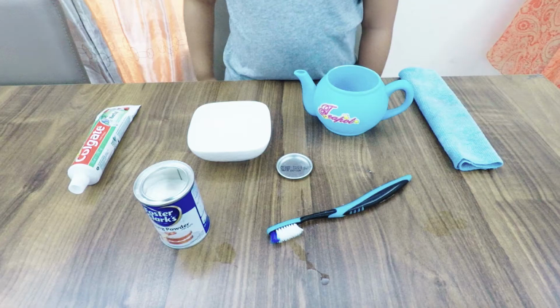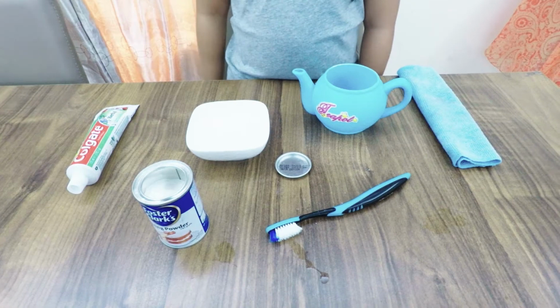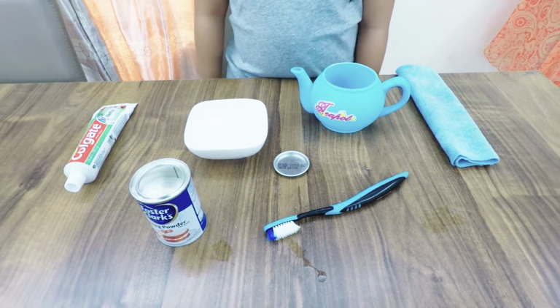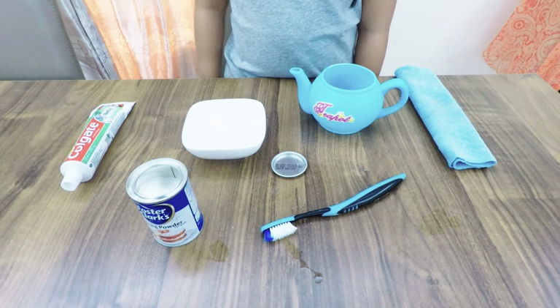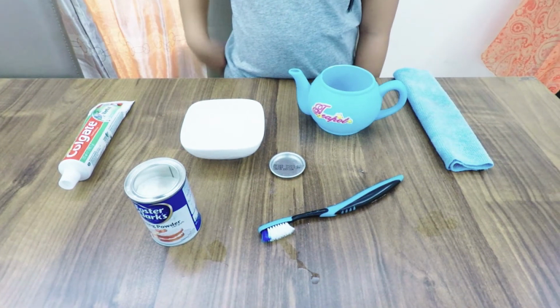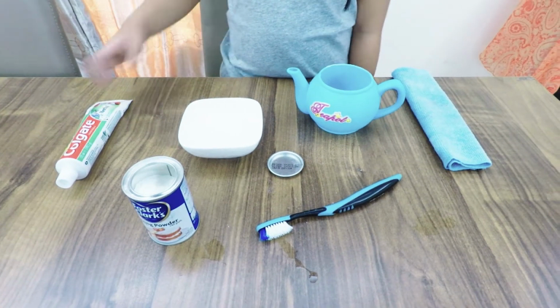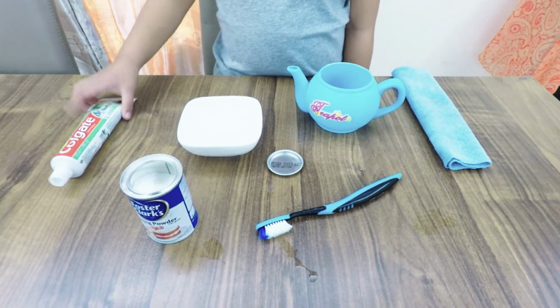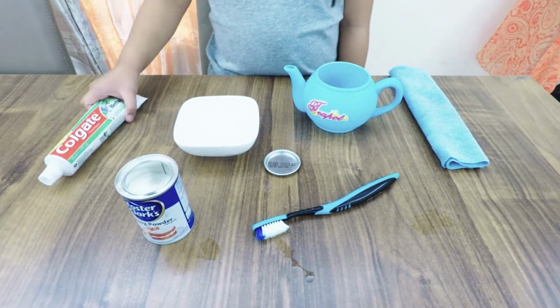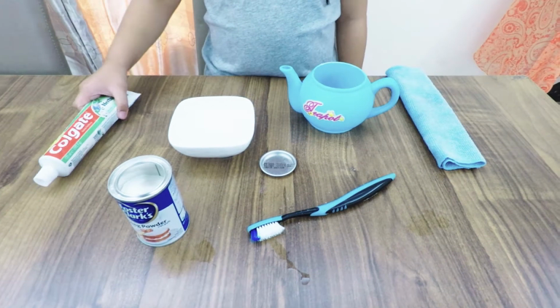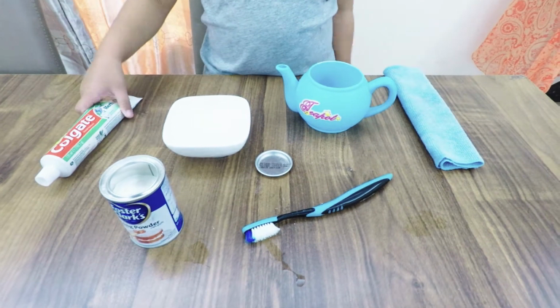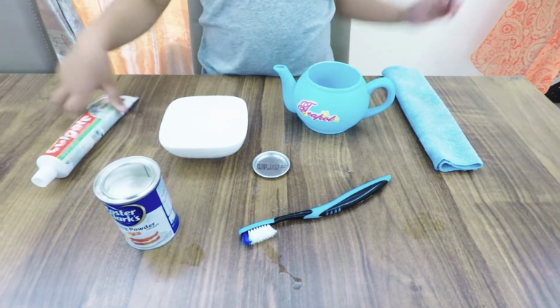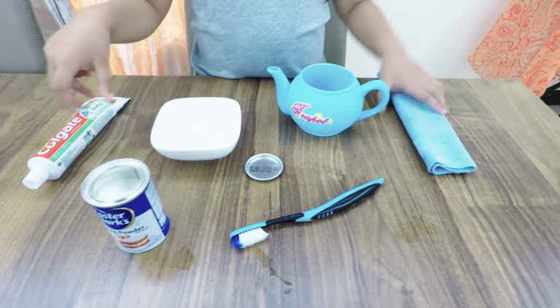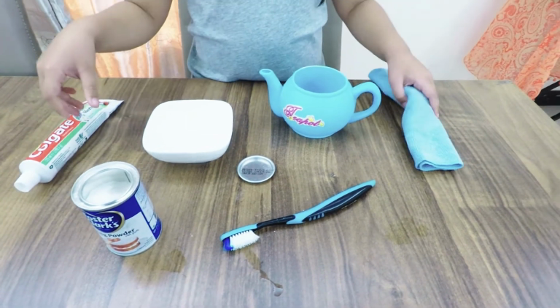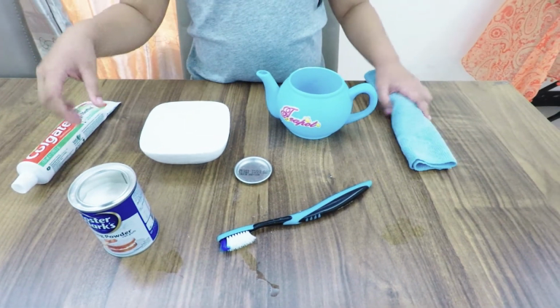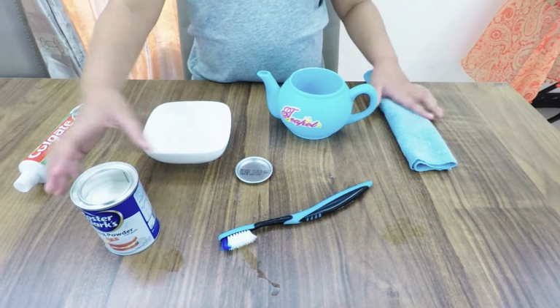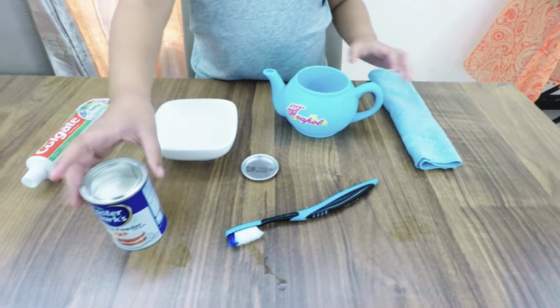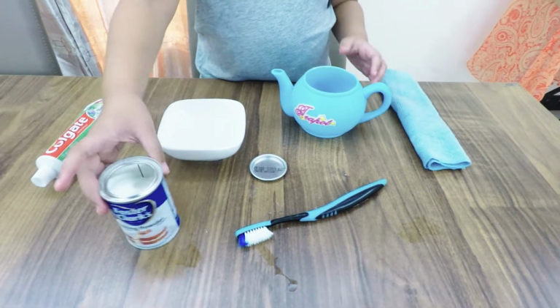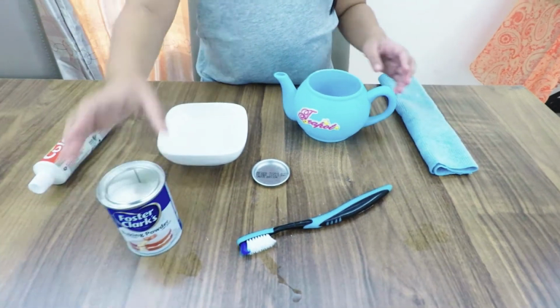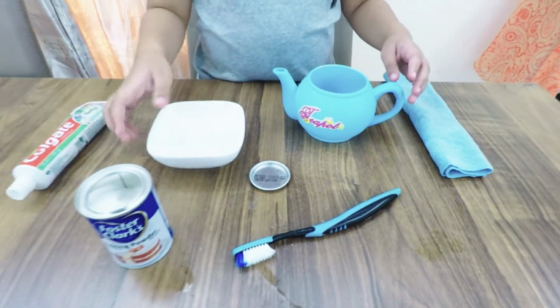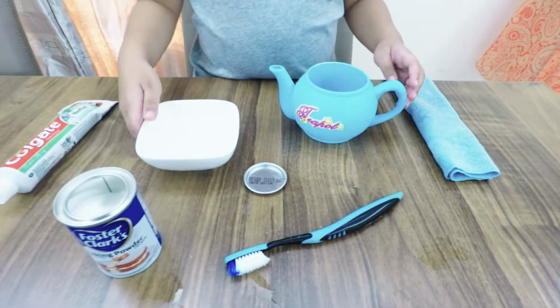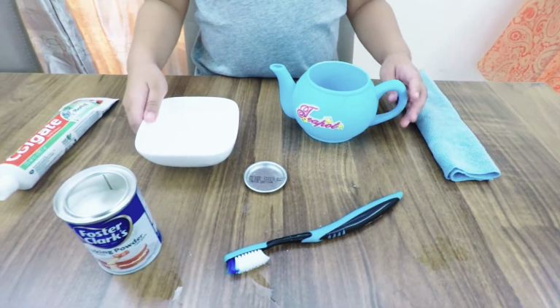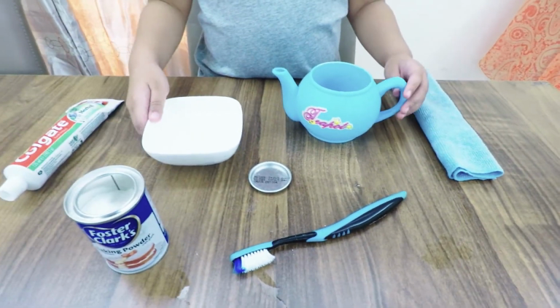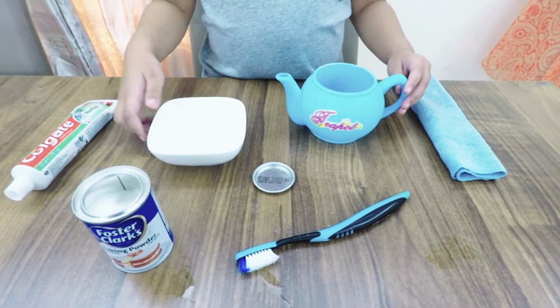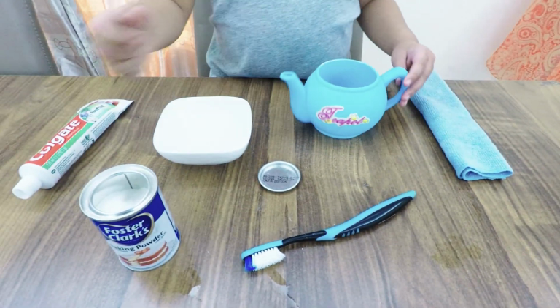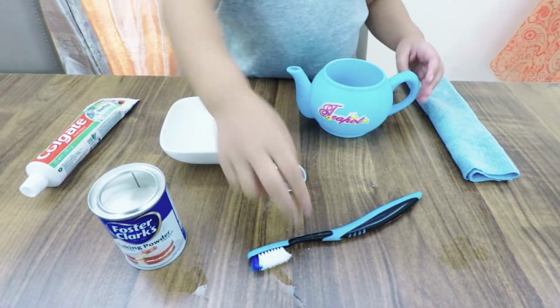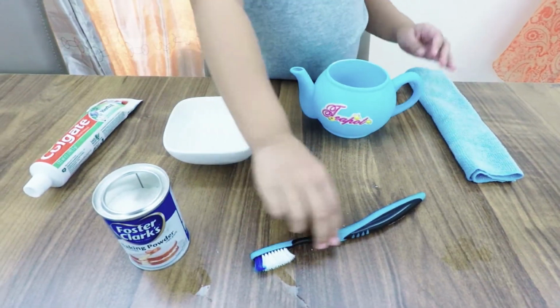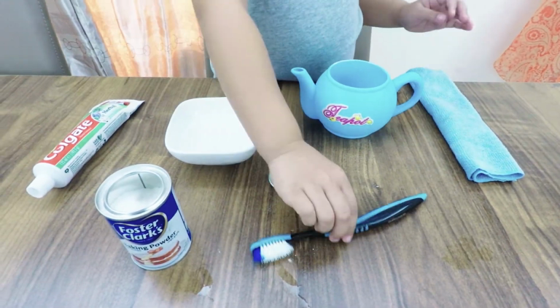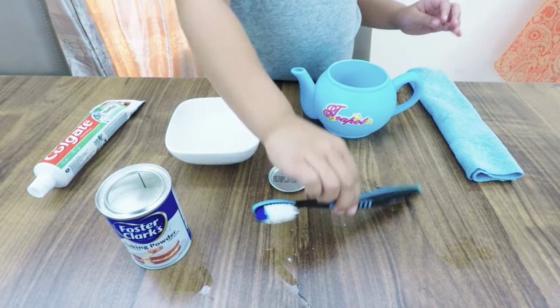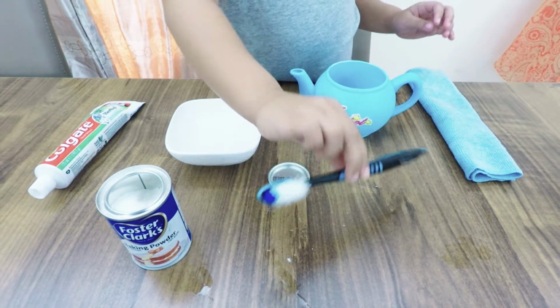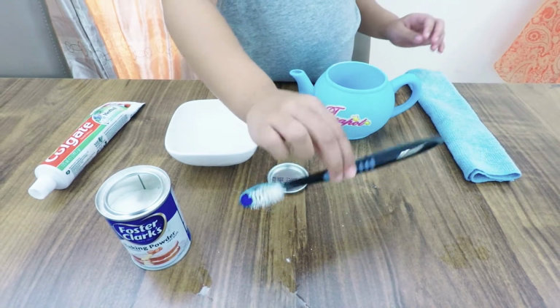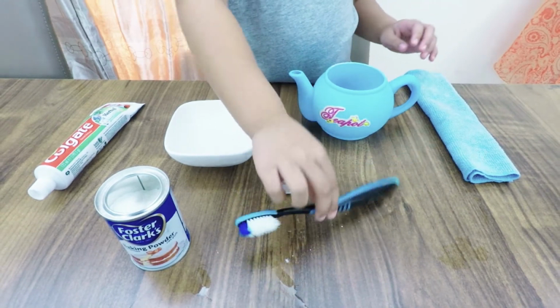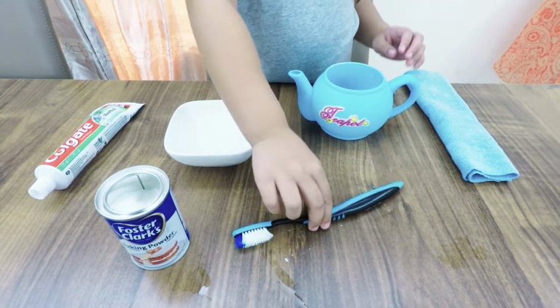These are the ingredients: Colgate, cloth, baking soda, water, a teapot, and a toothbrush.